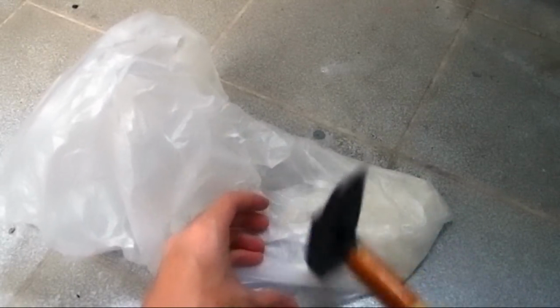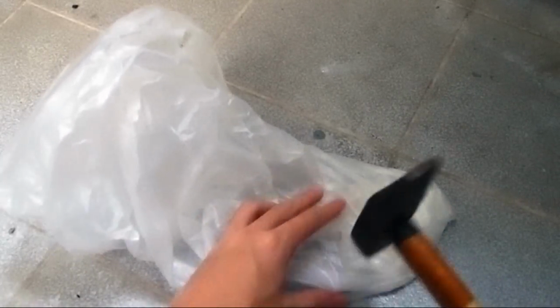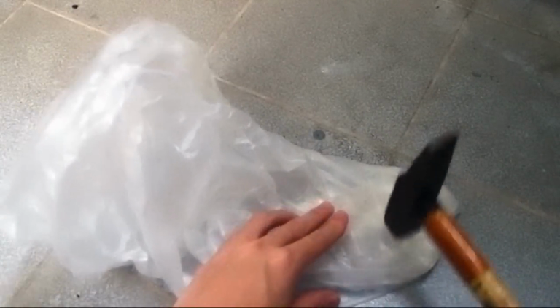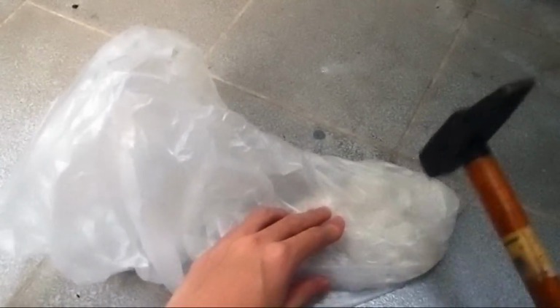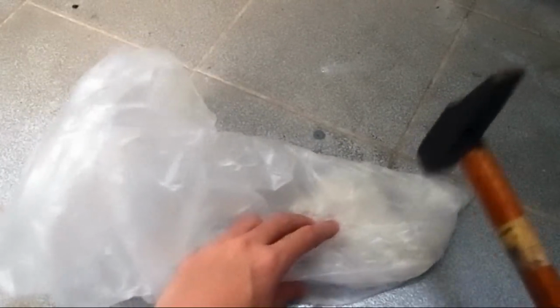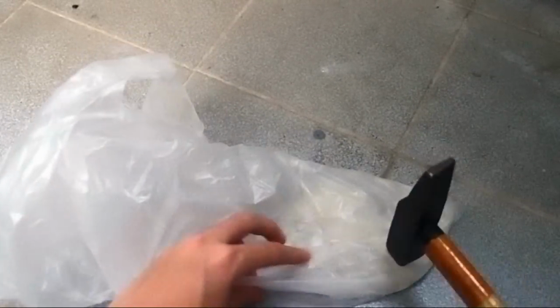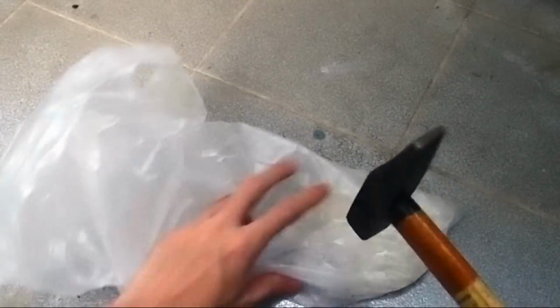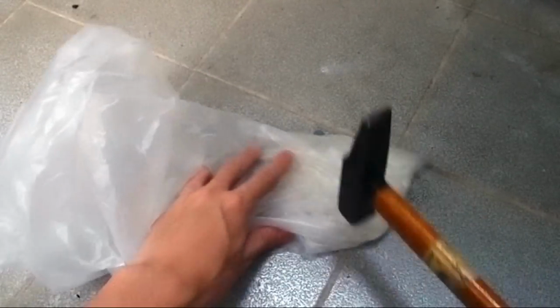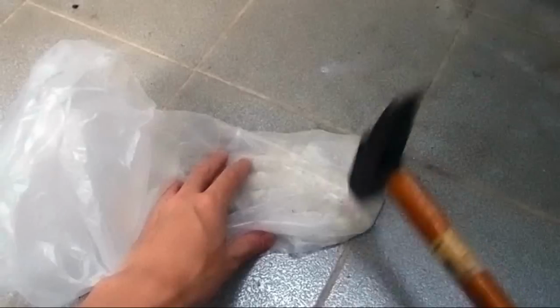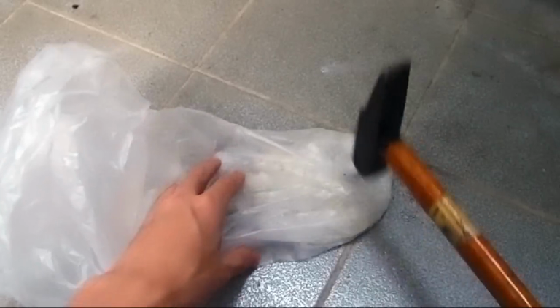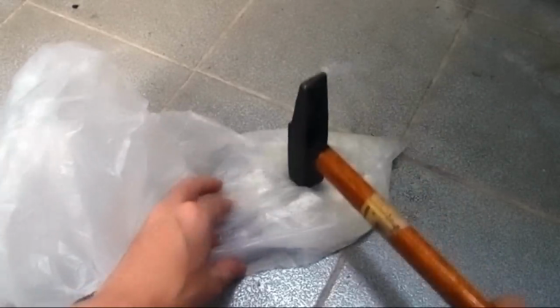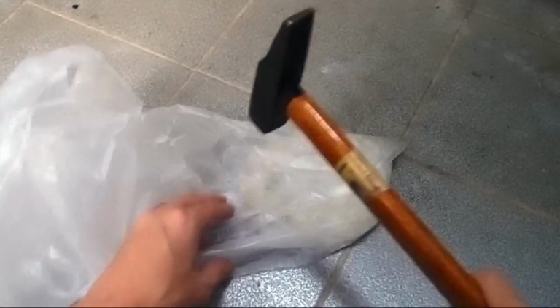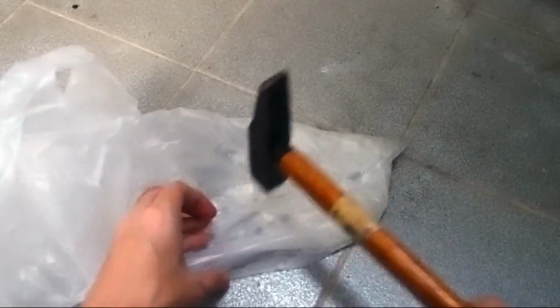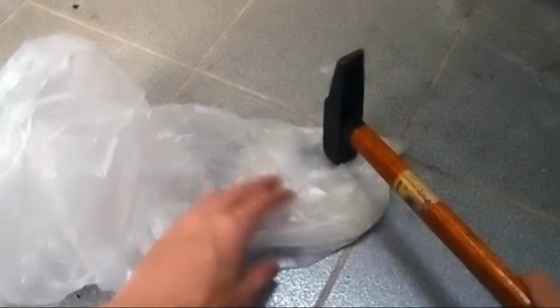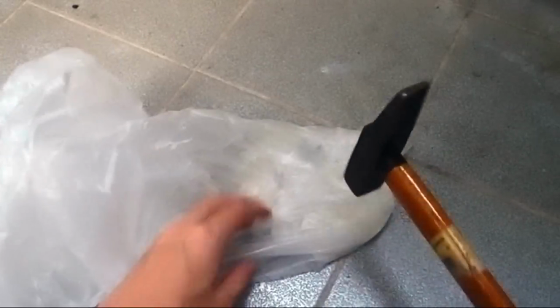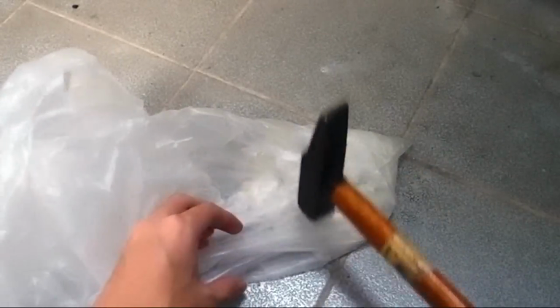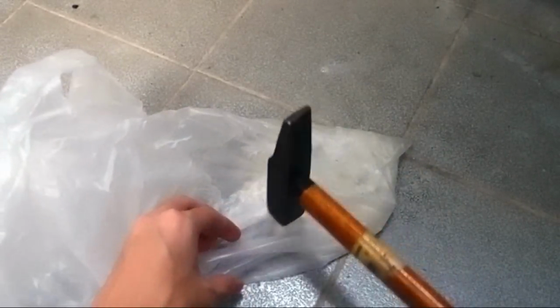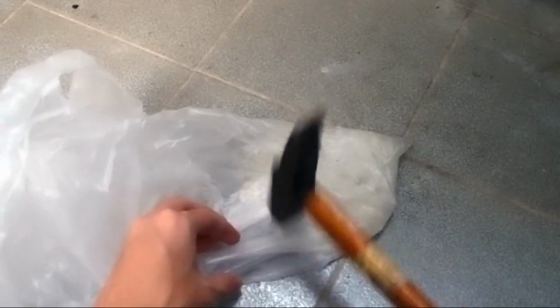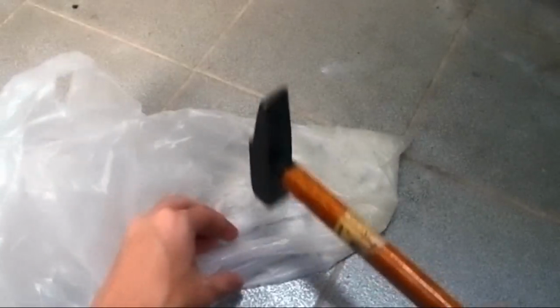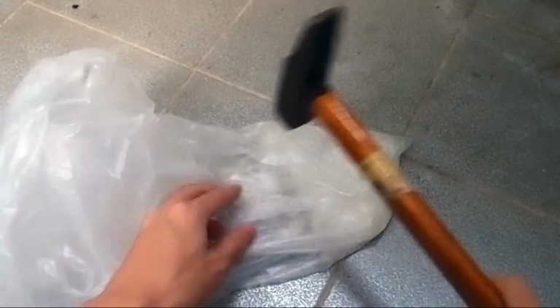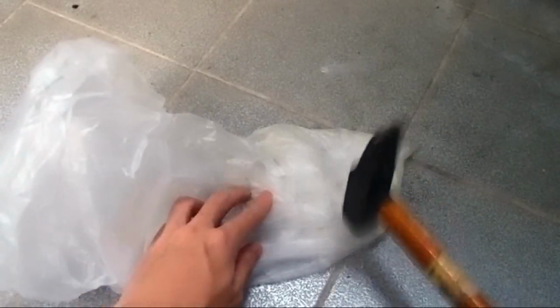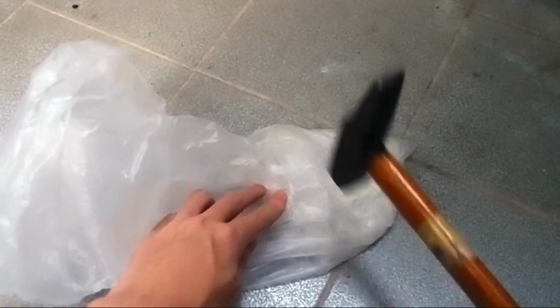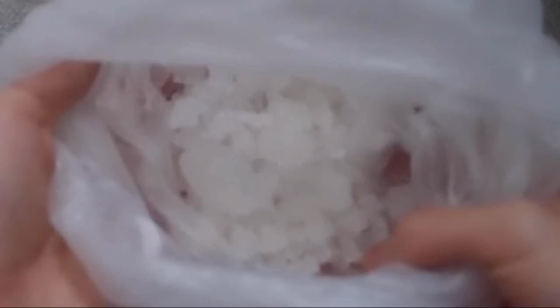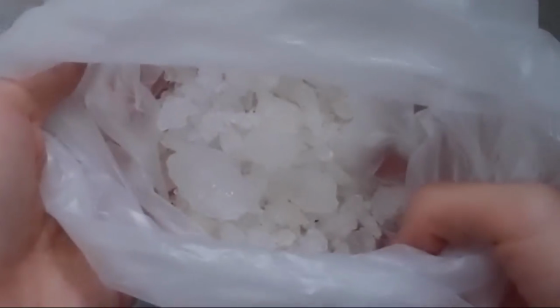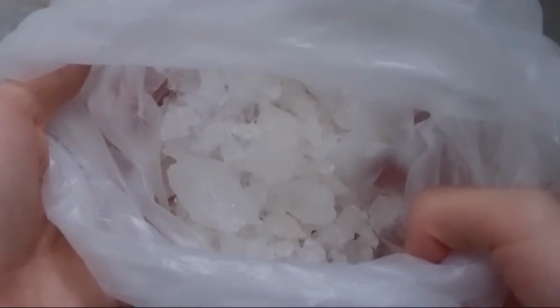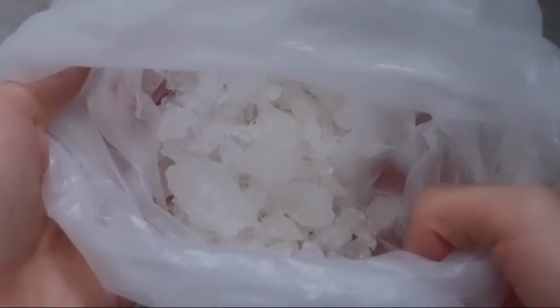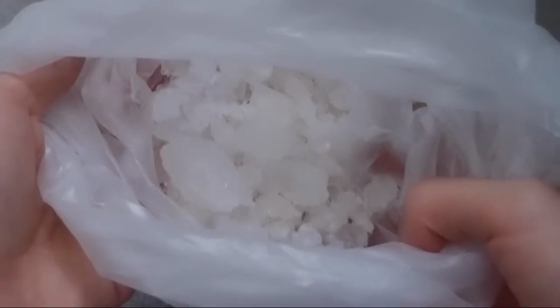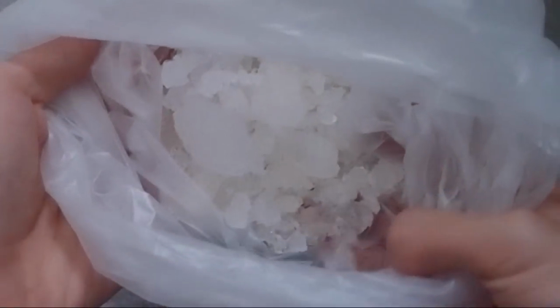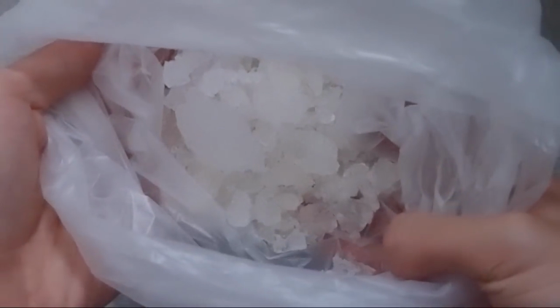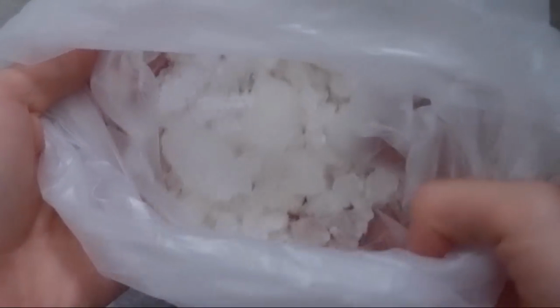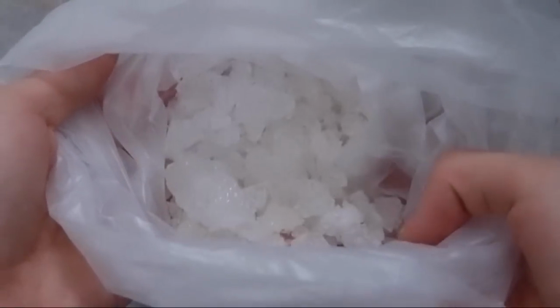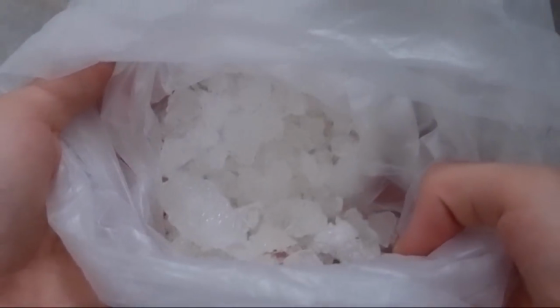Smaller crystals are better for the crystallization process because it is easier for the alum to dissolve into the water. It is quite easy as alum is not very hard.